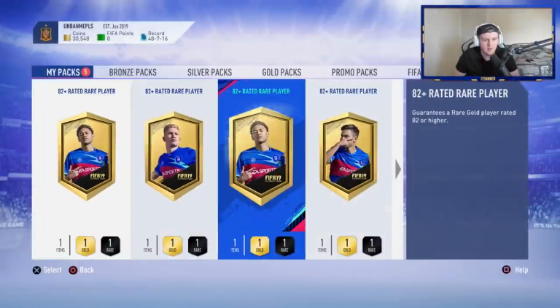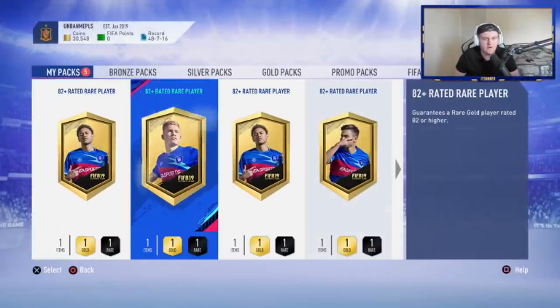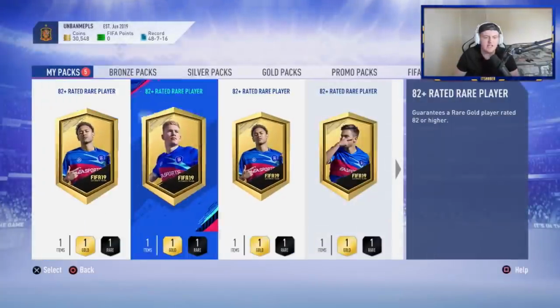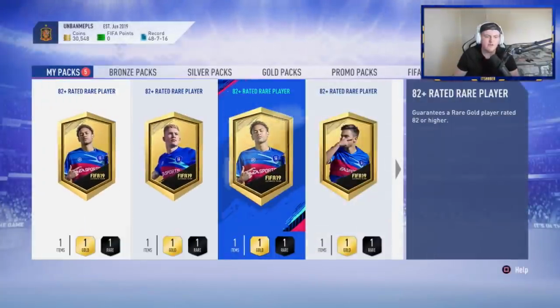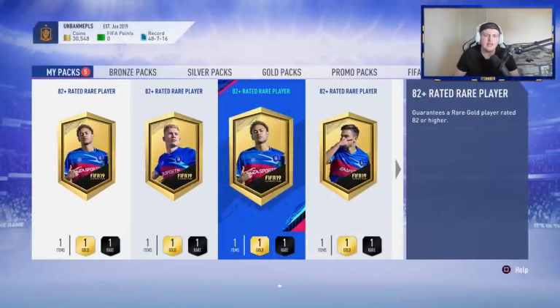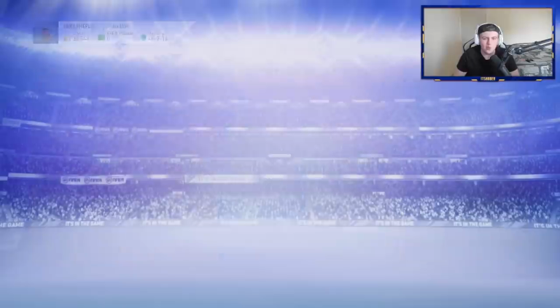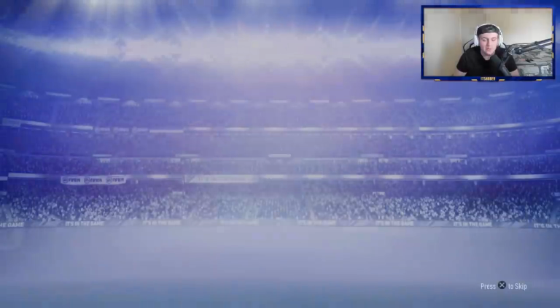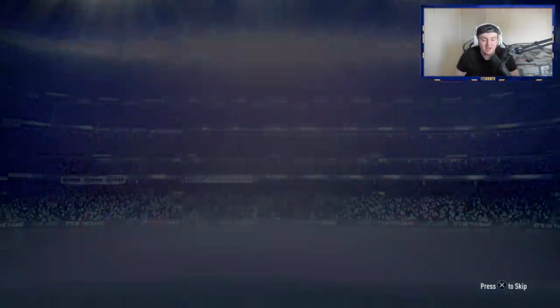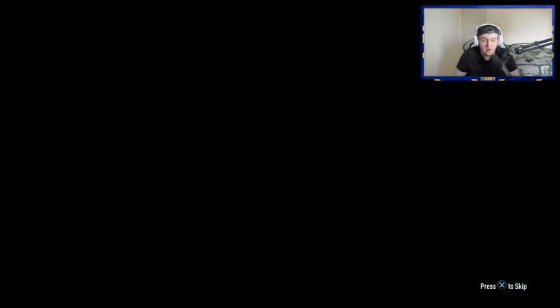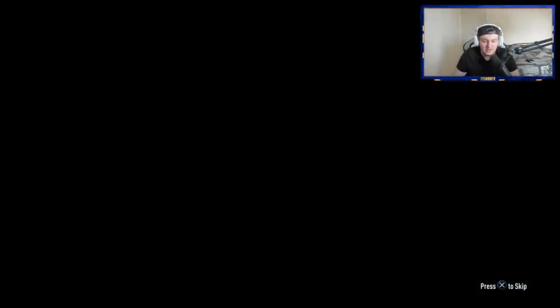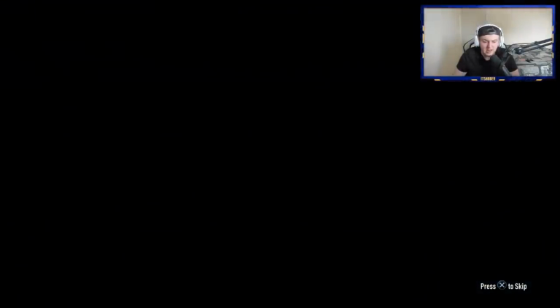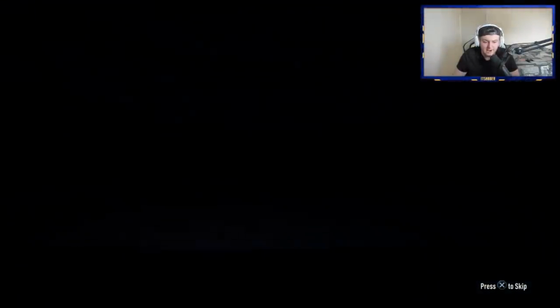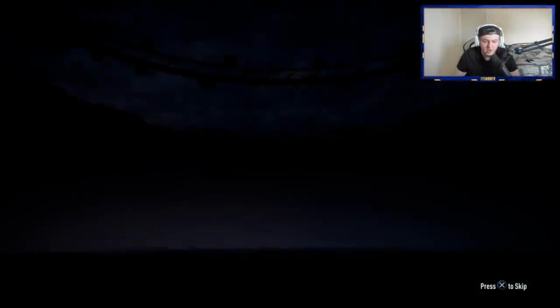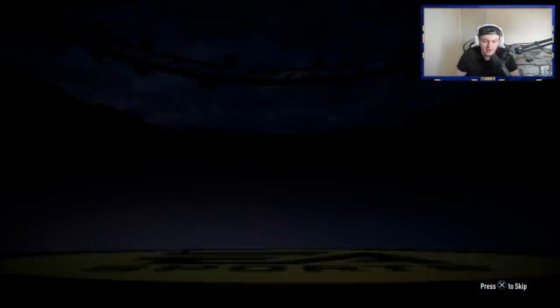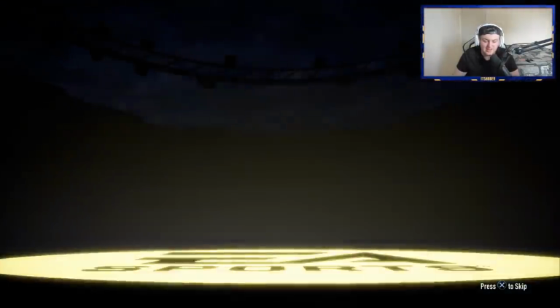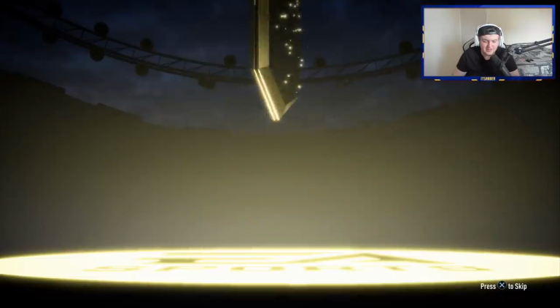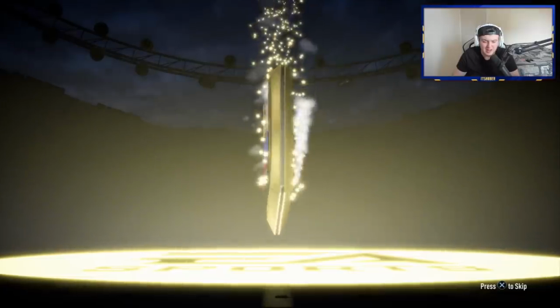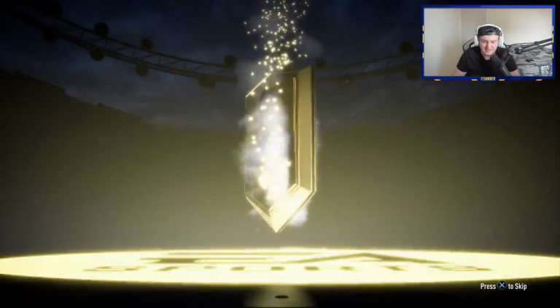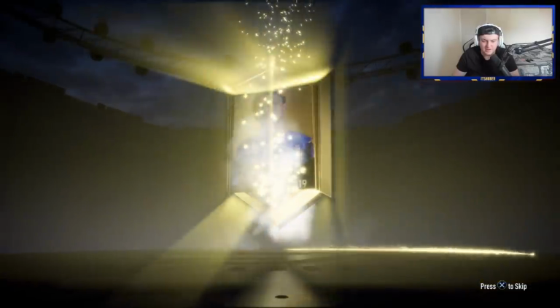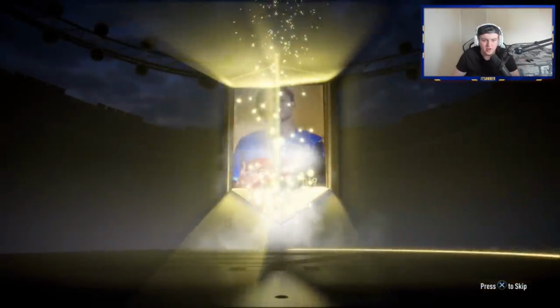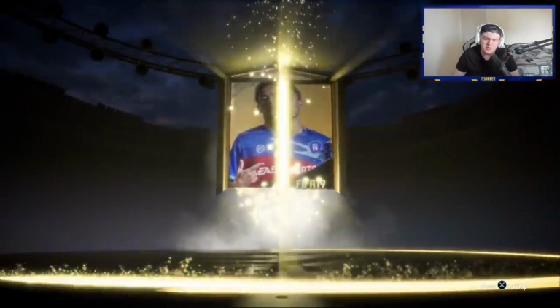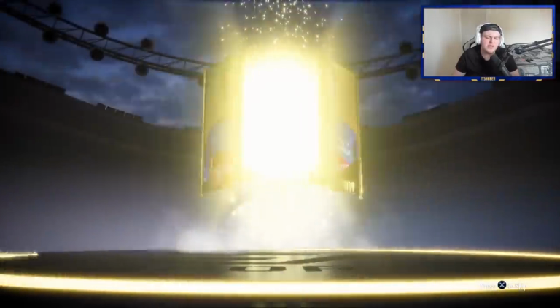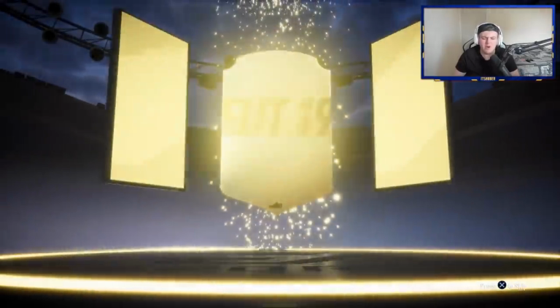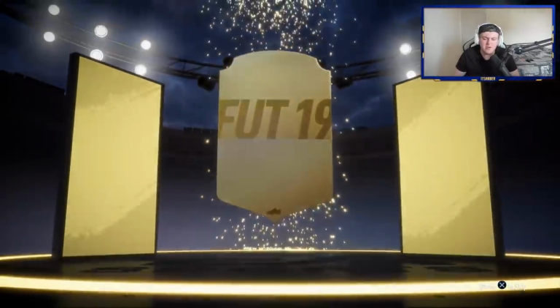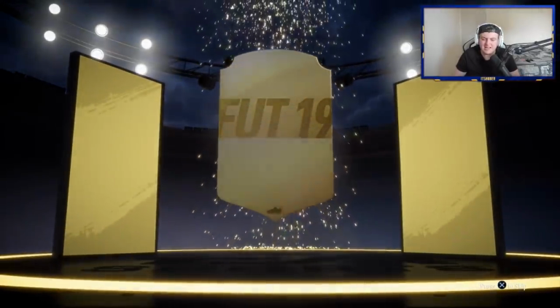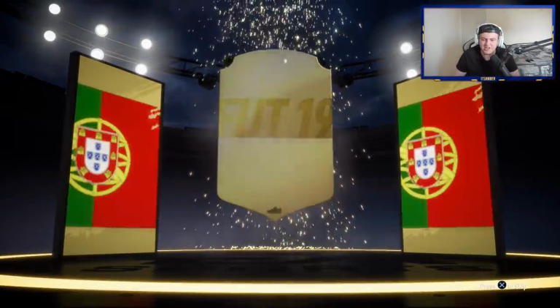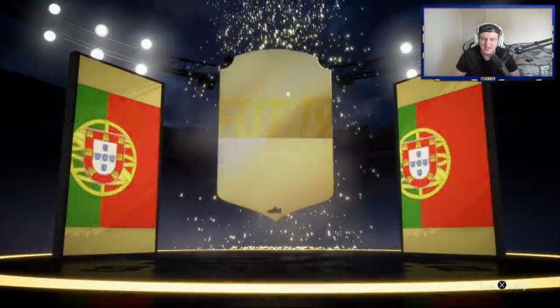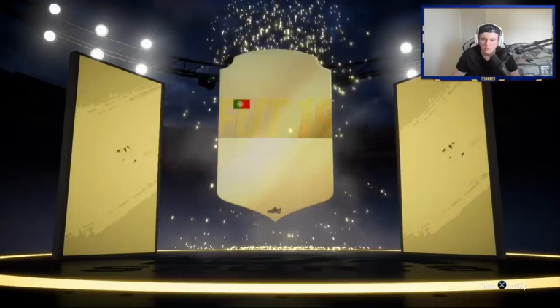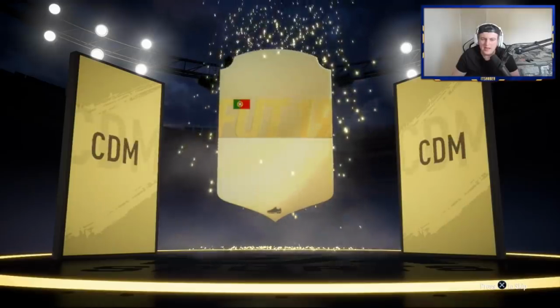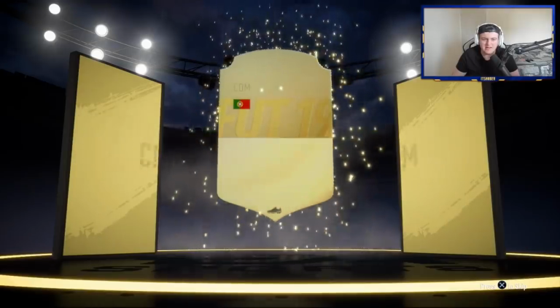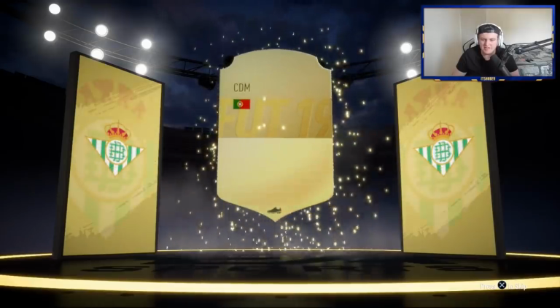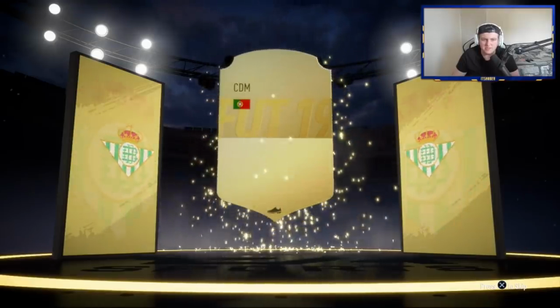We've got five of these left. Halfway through, we're yet to see a walkout. Be nice to see a walkout in one of these. No walkout in the sixth pack — it's going to be another board. An Ibra would be fantastic actually, just for that SBC.